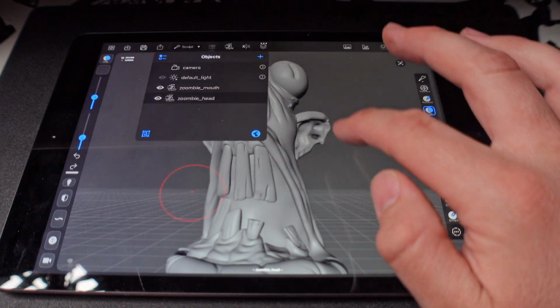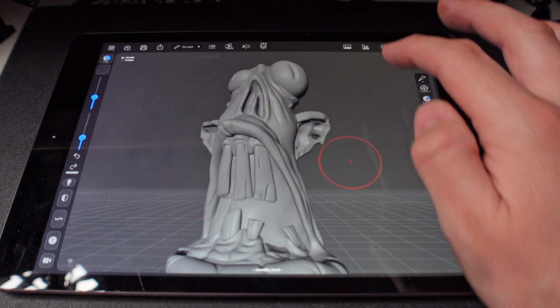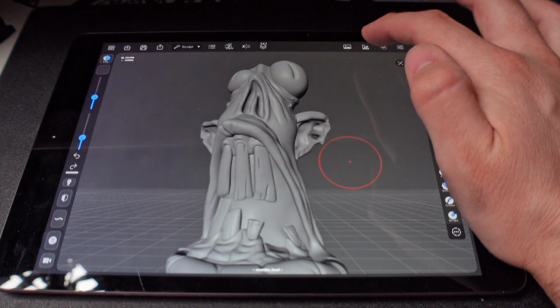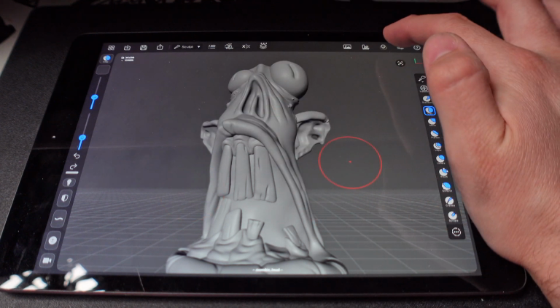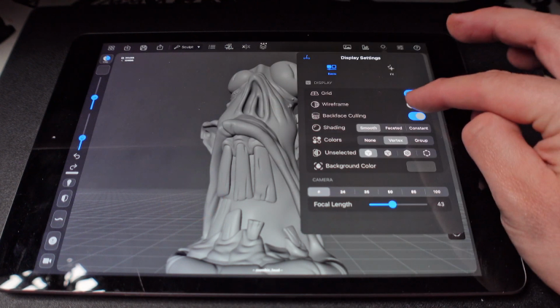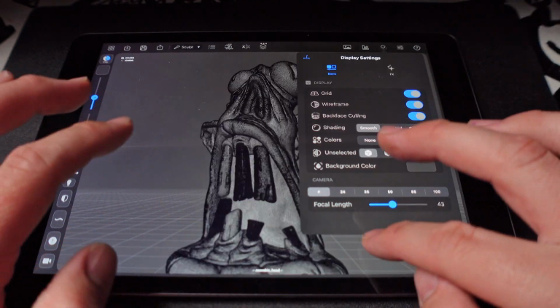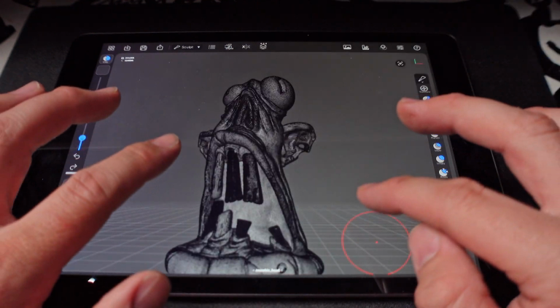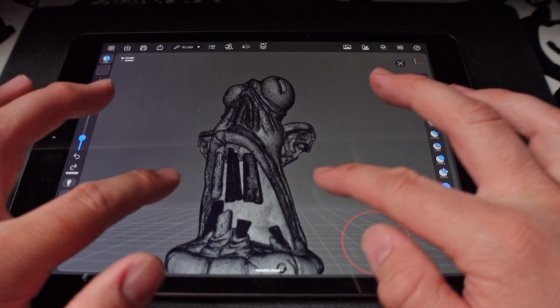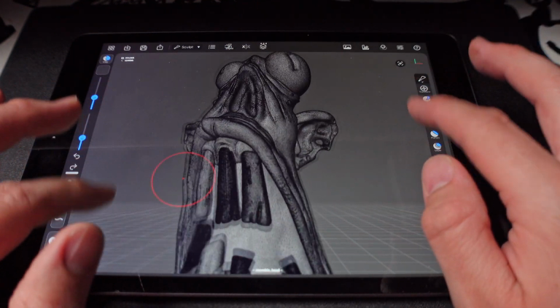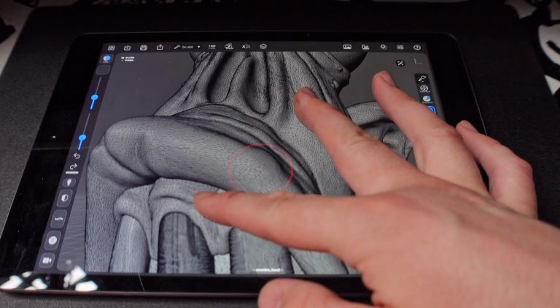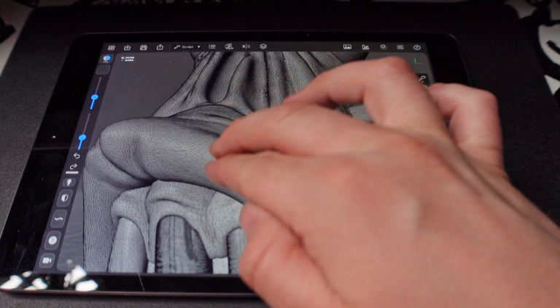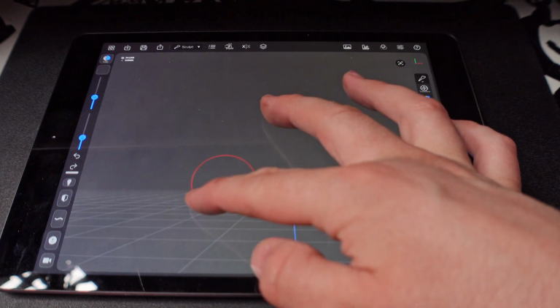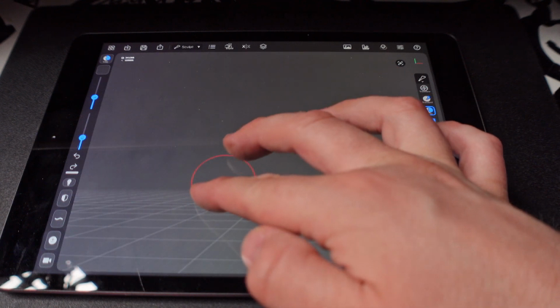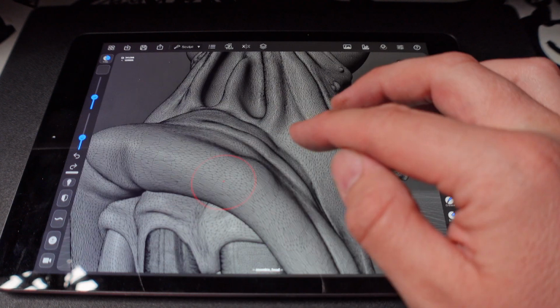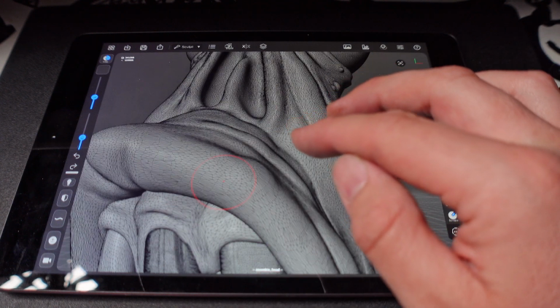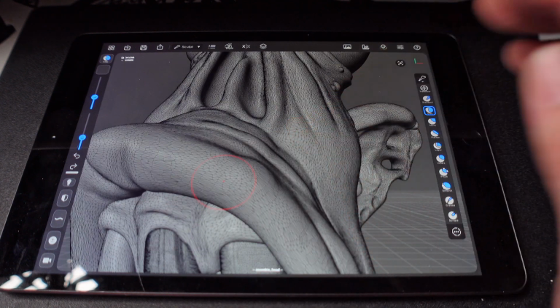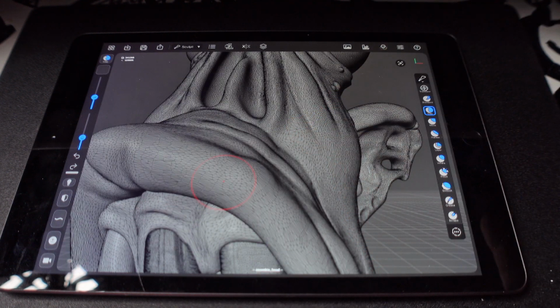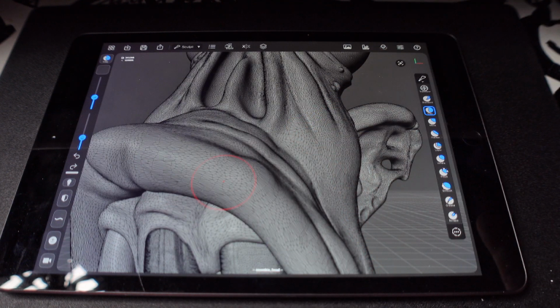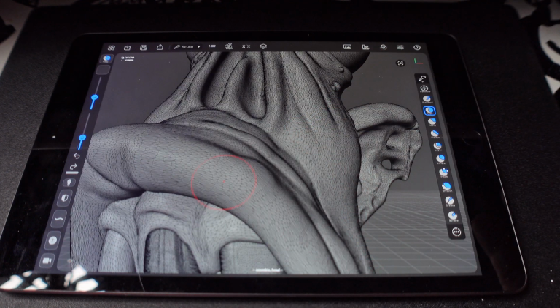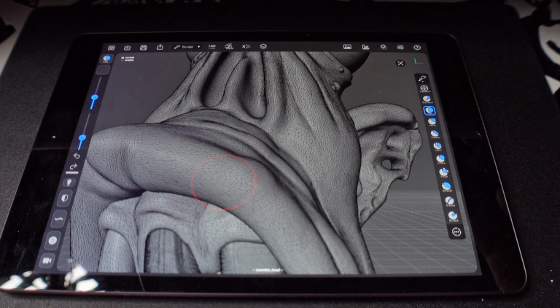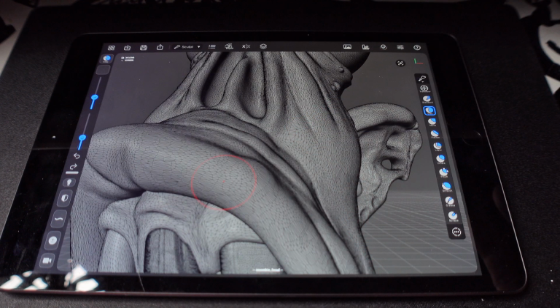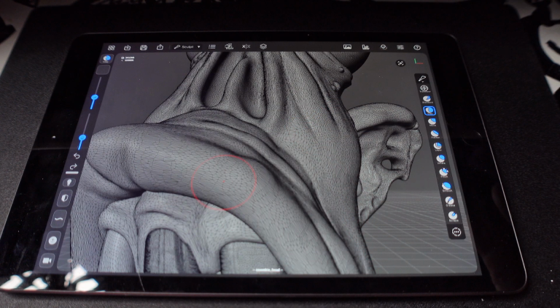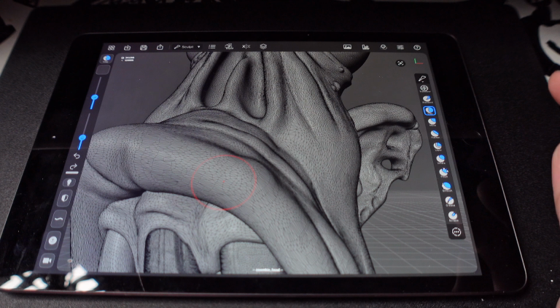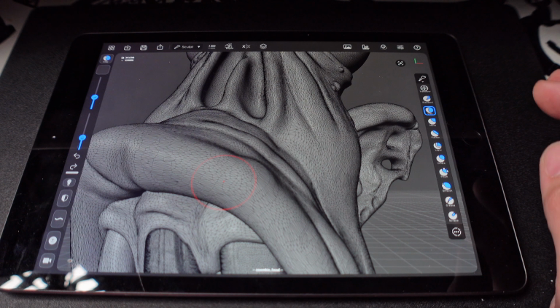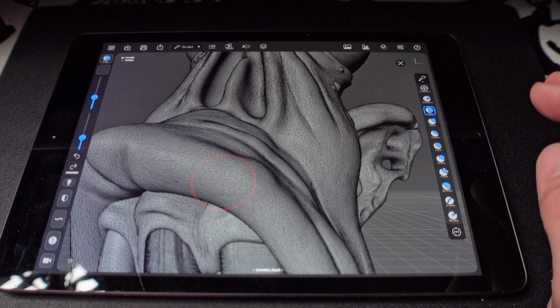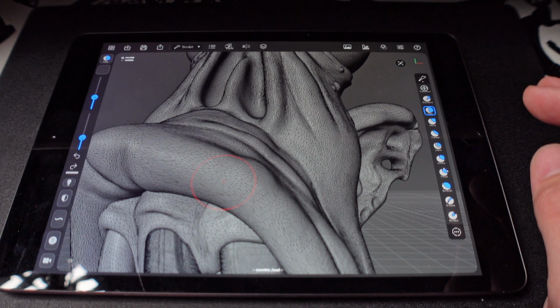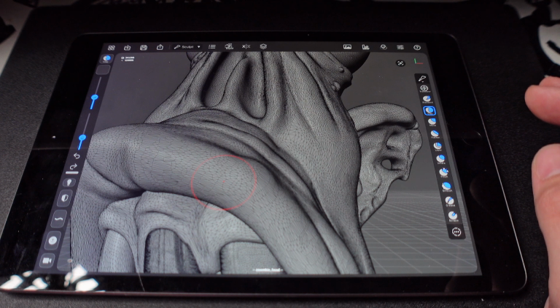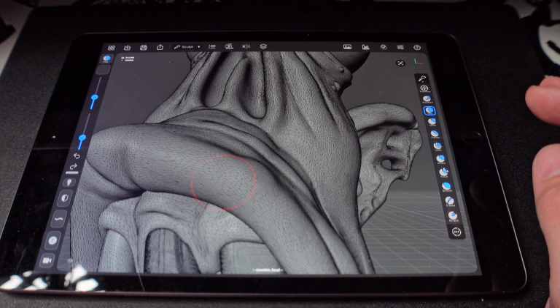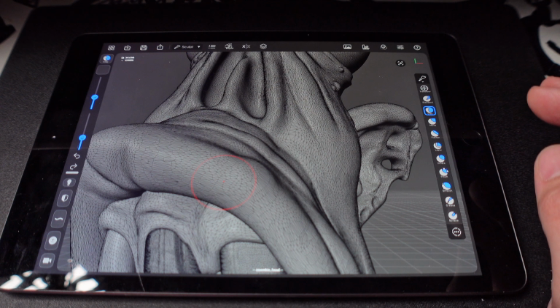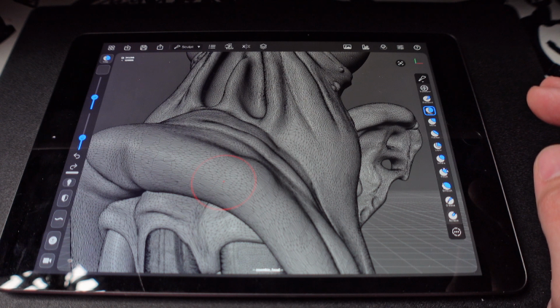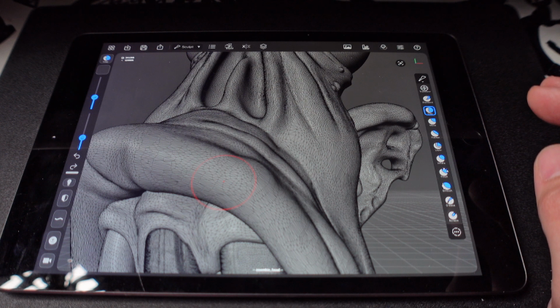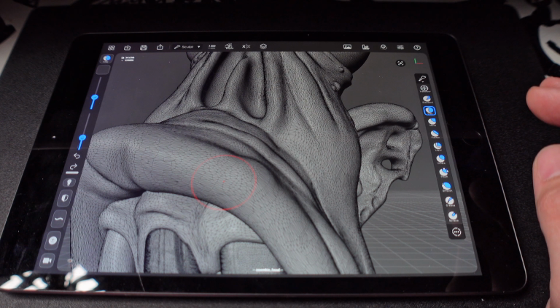And then we are going to take a look at the wireframe just so we can take a look at the geometry. Because we can zoom in and look at the geometry and it's not good. Just like I use Sculptors Pro, I use Dynamesh. There's no quads. So that's really not great to get those awesome sculpting details.